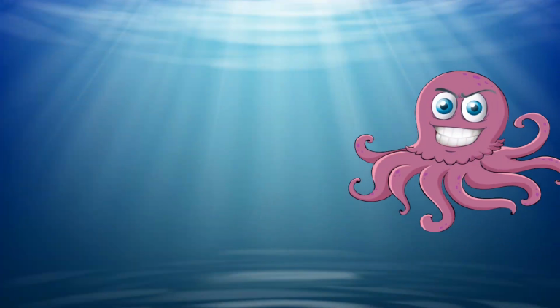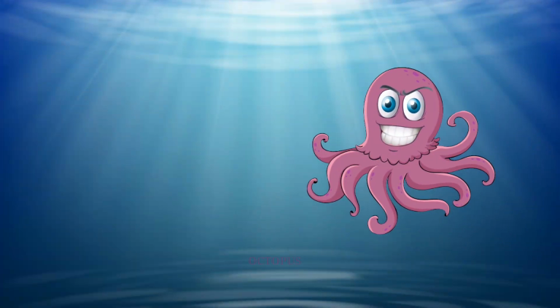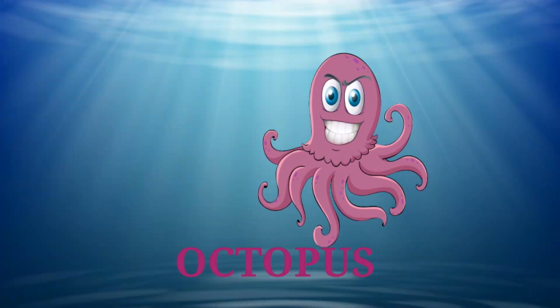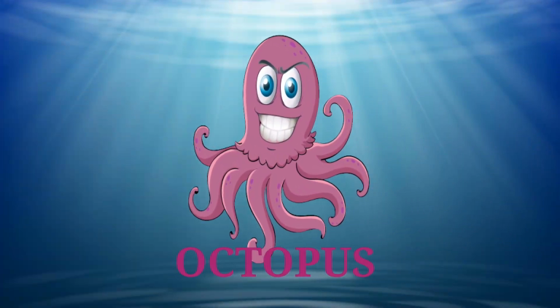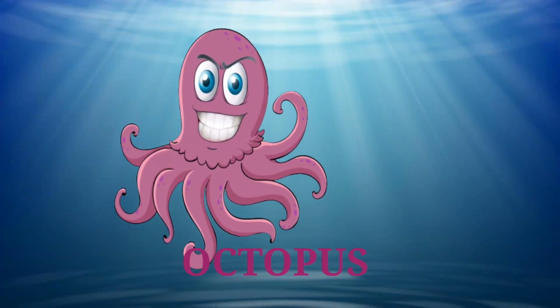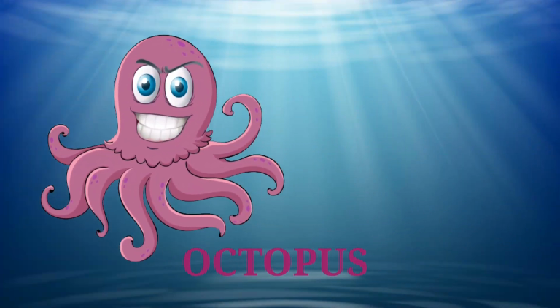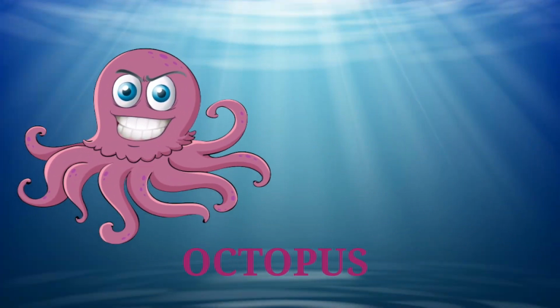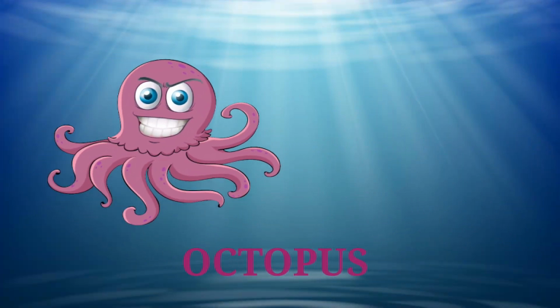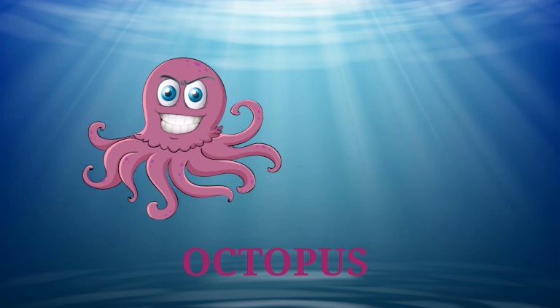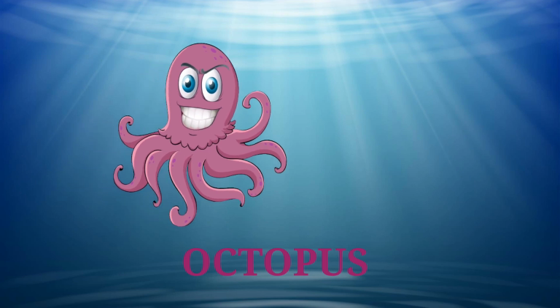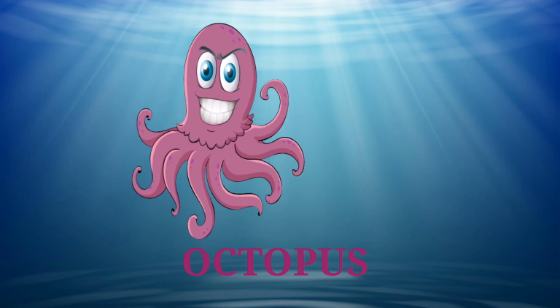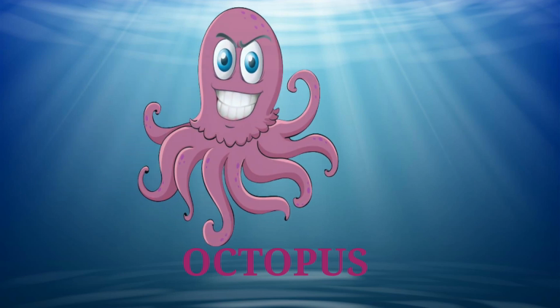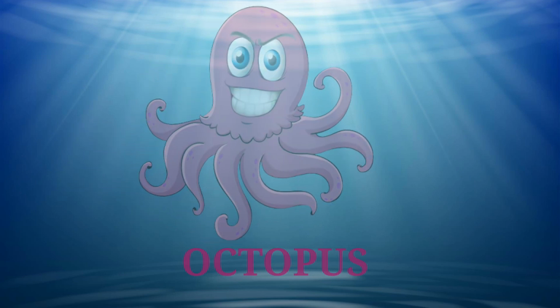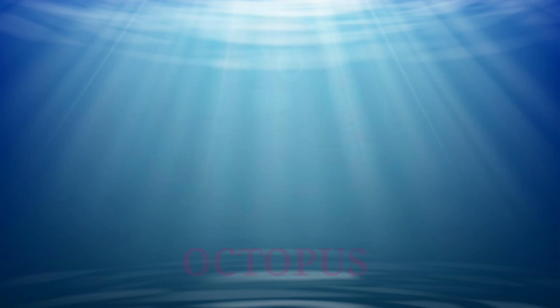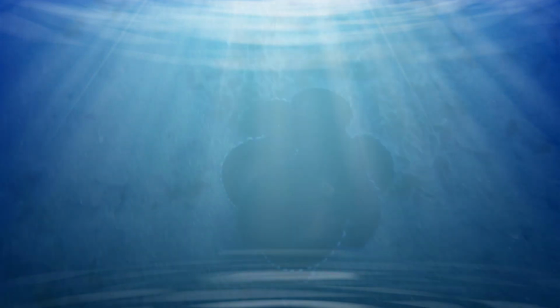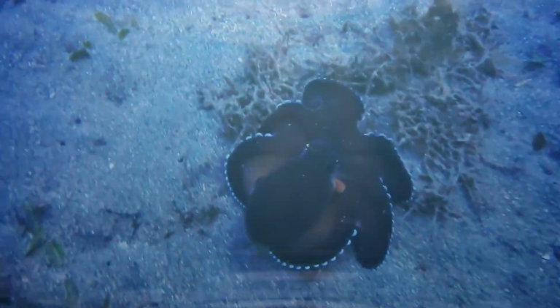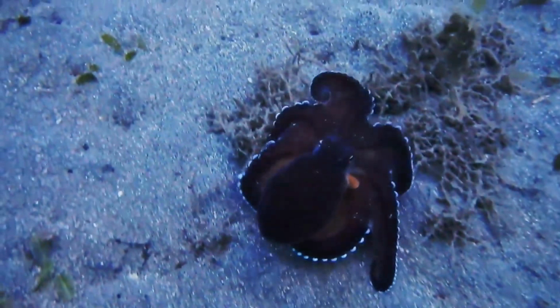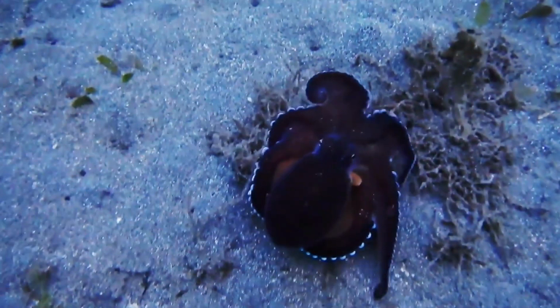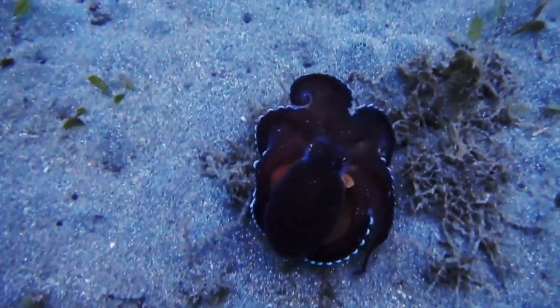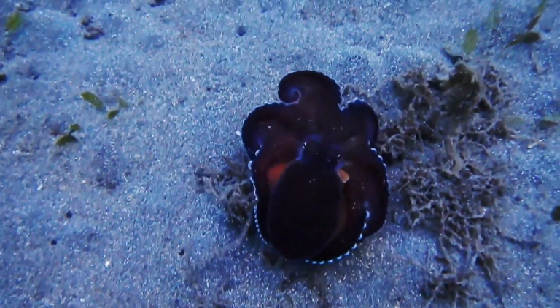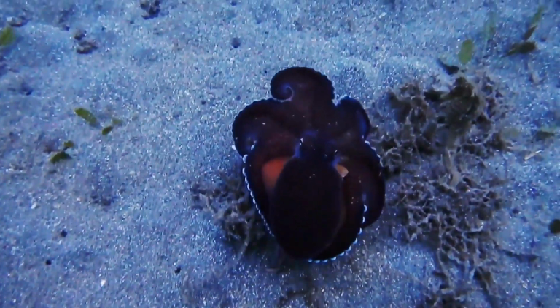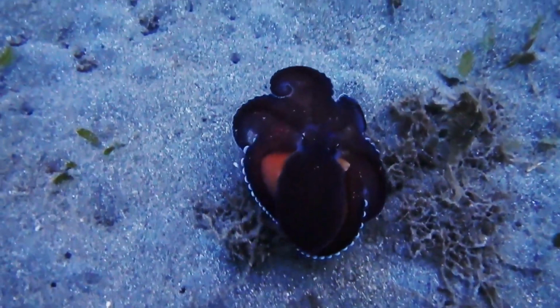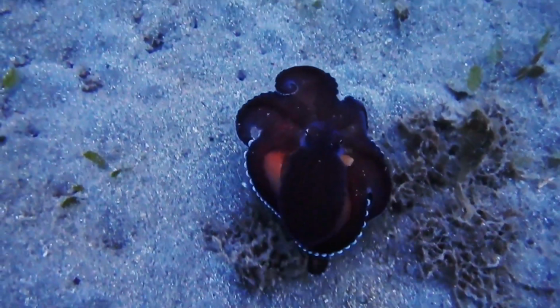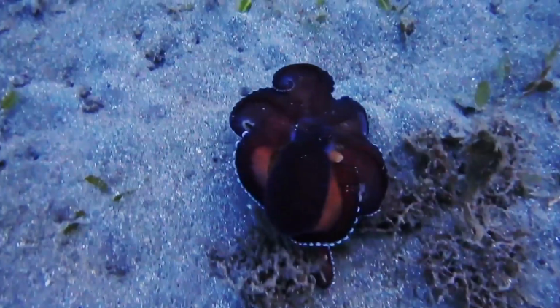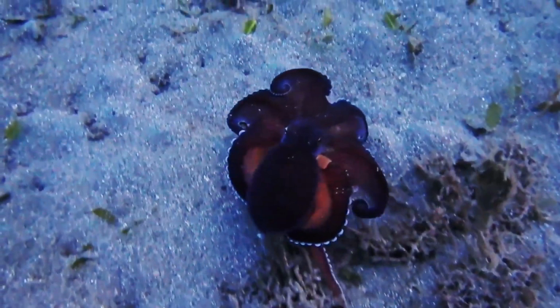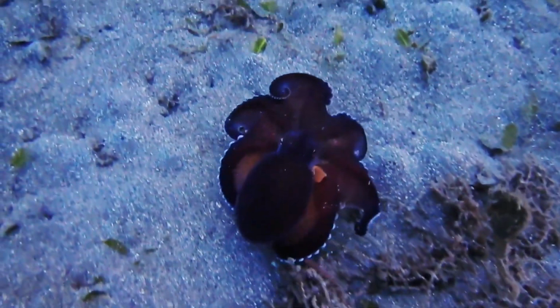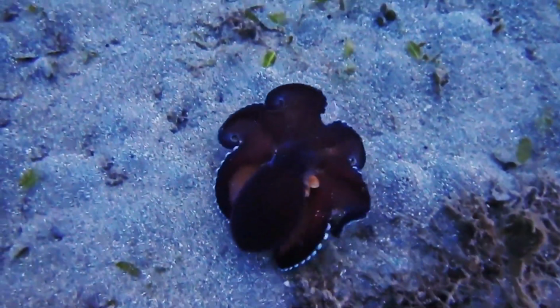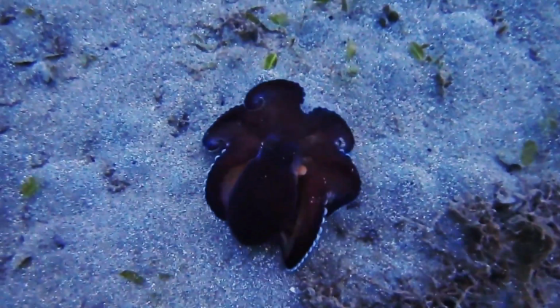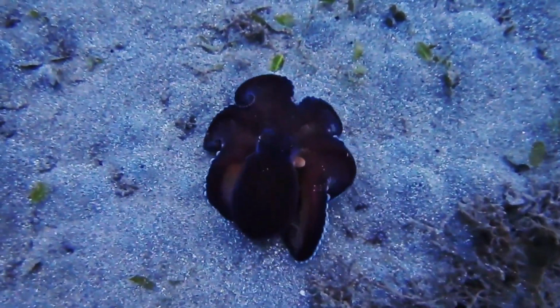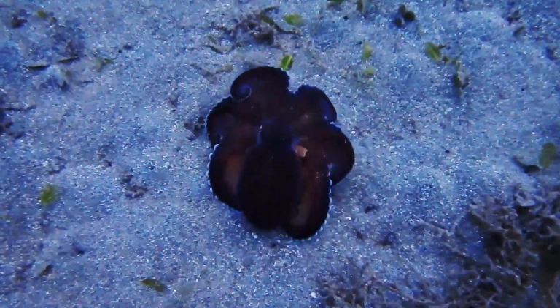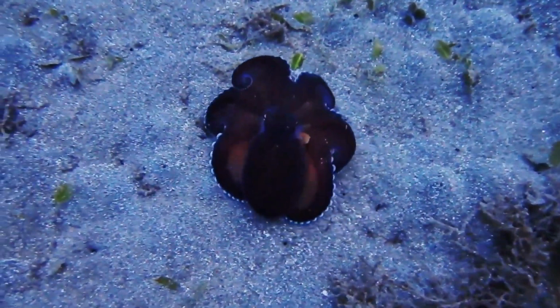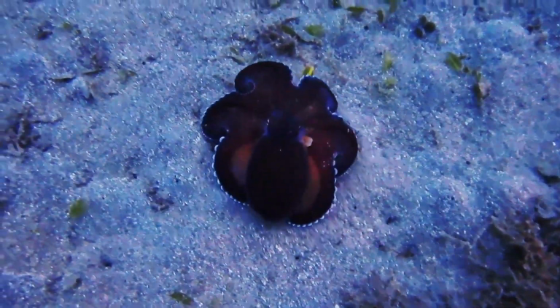Oh, it's an octopus. It has eight legs. It looks amazing.